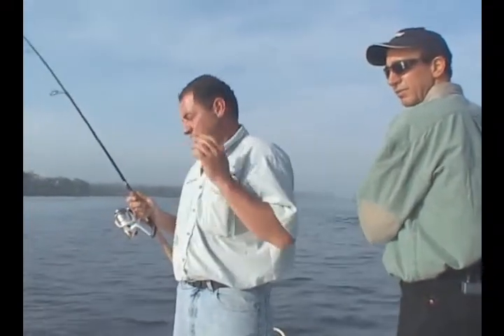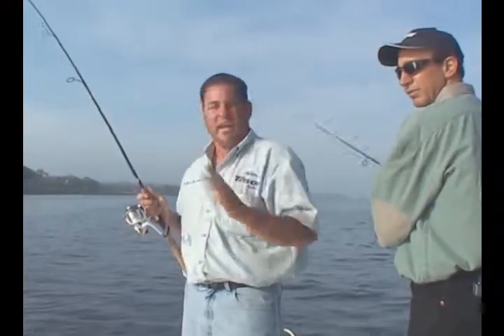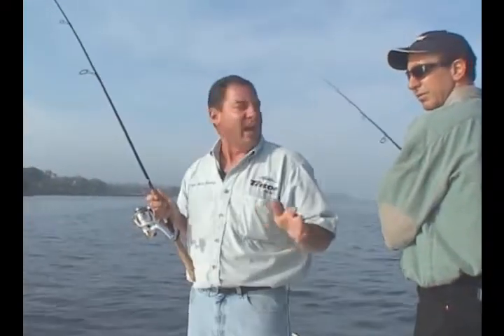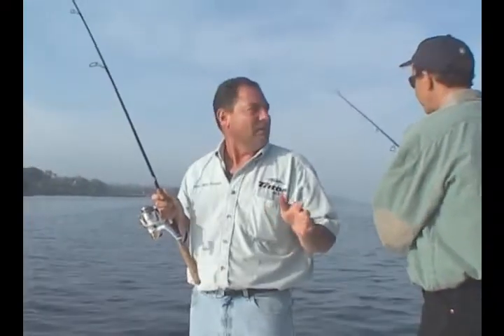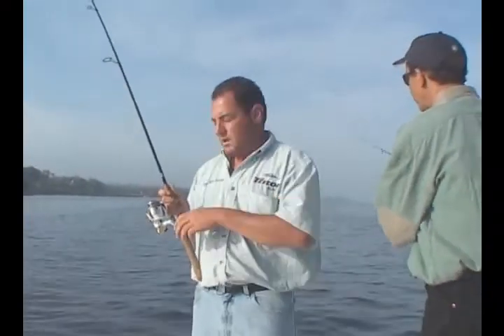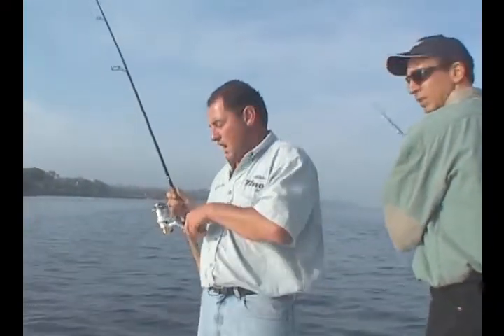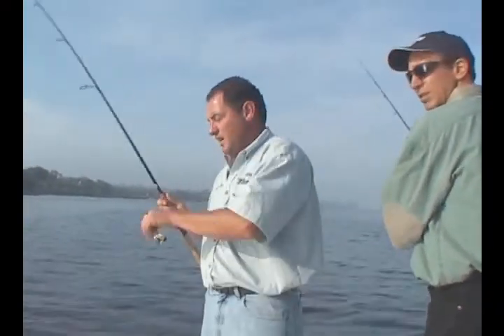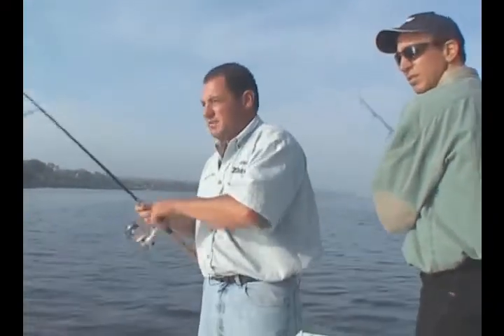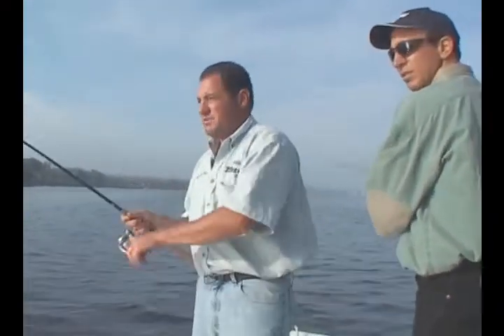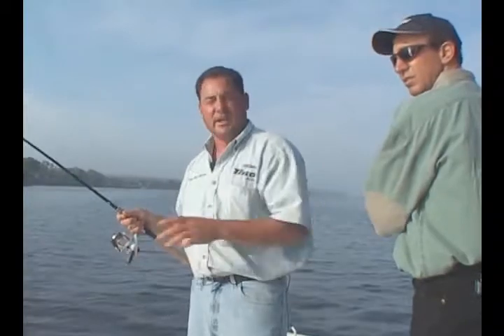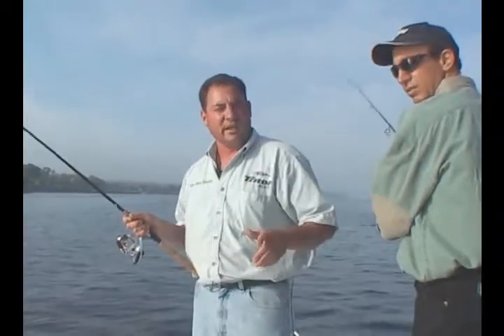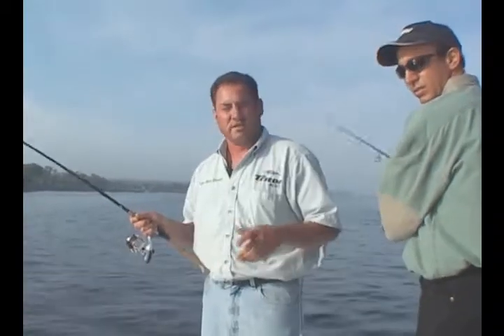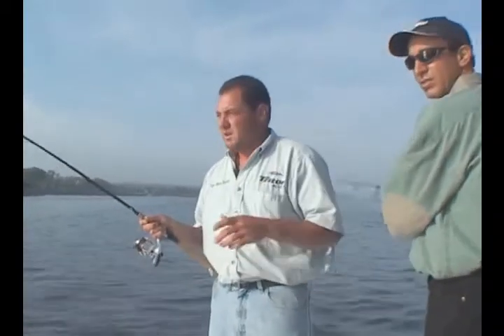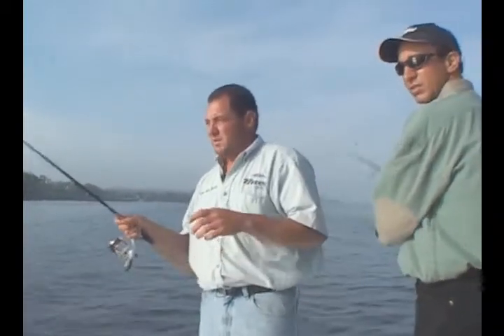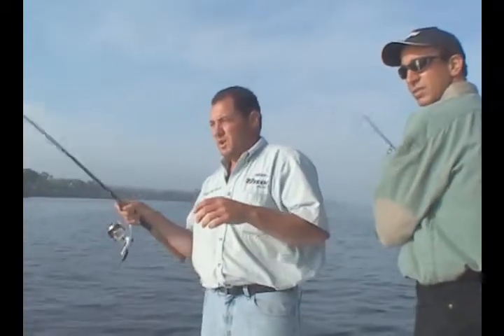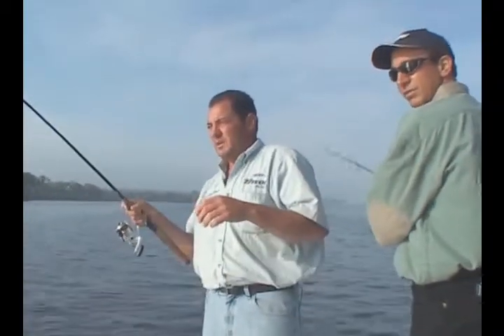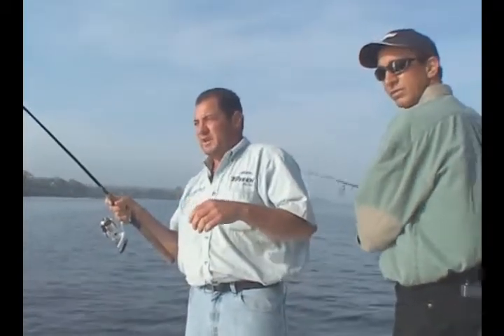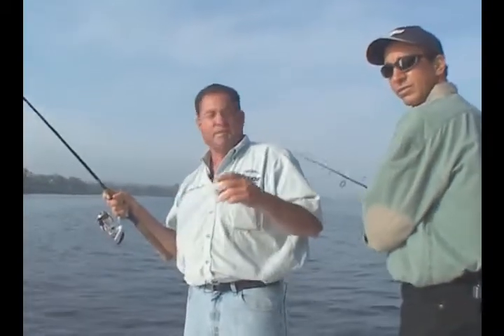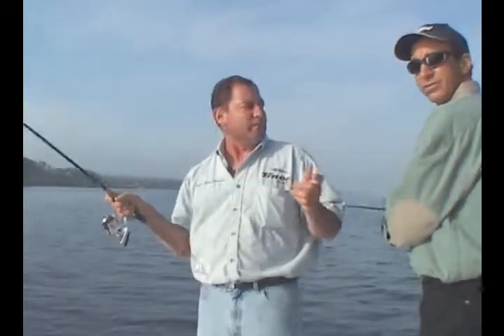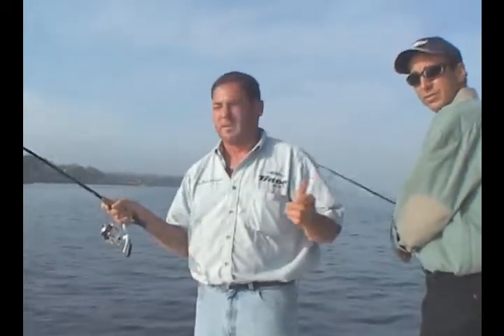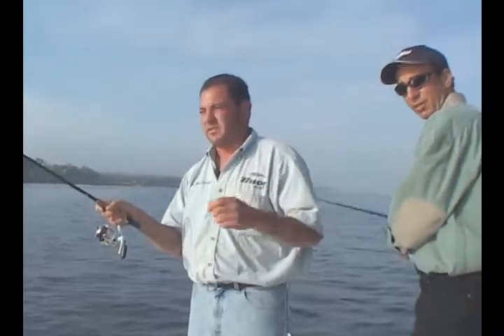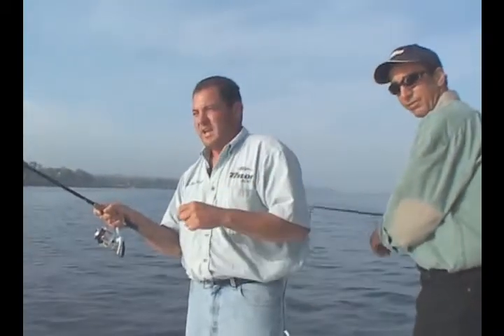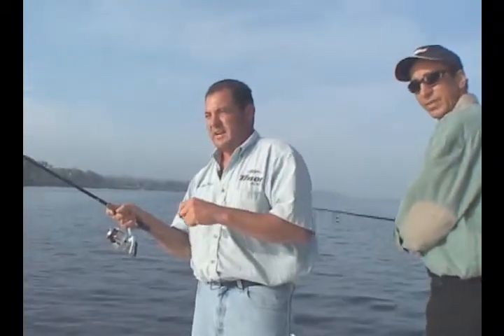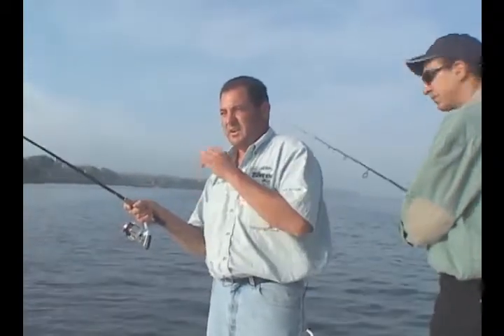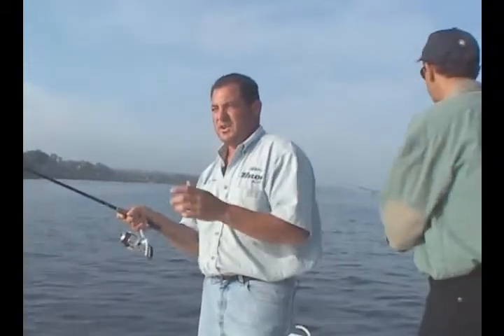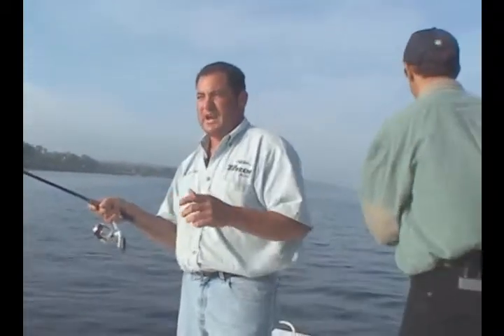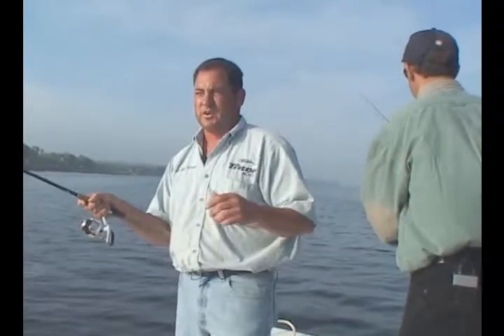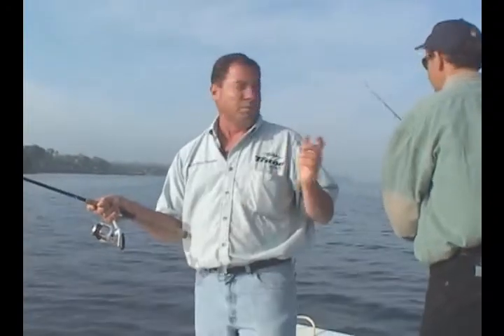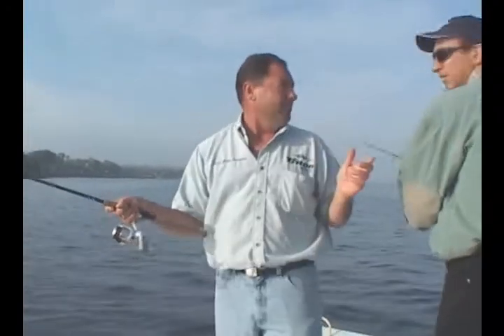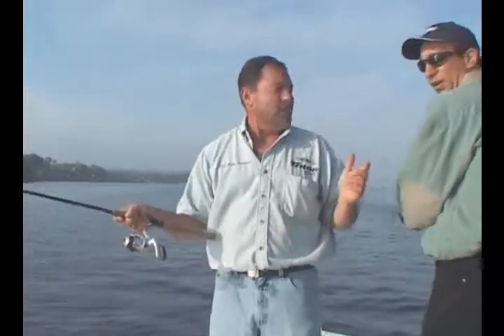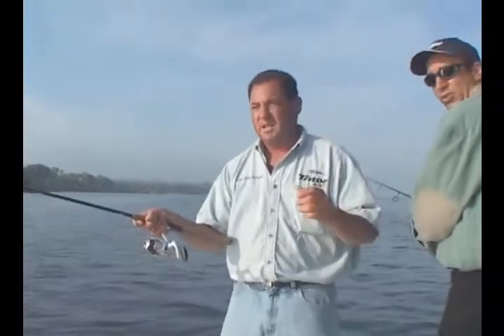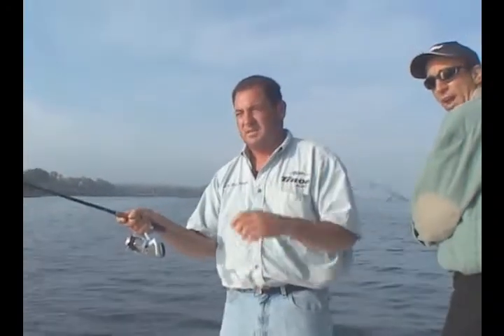We're fishing light tackle — 10-pound test braided line, fluorocarbon leader, and half-ounce bucktails. These fish are here now, Andy, because they're spawning, and they're just coming out.